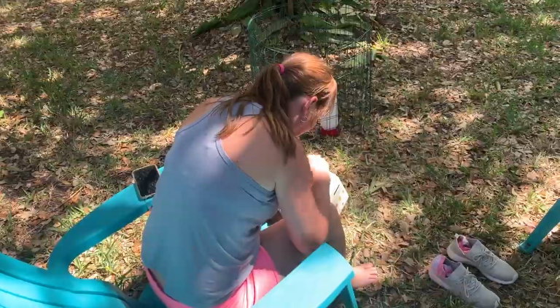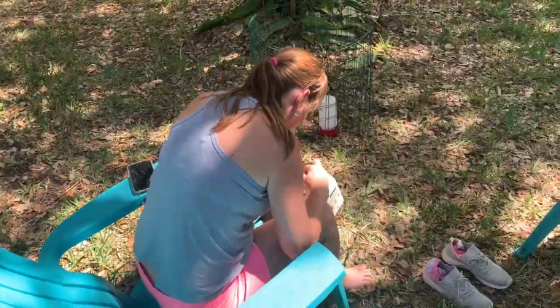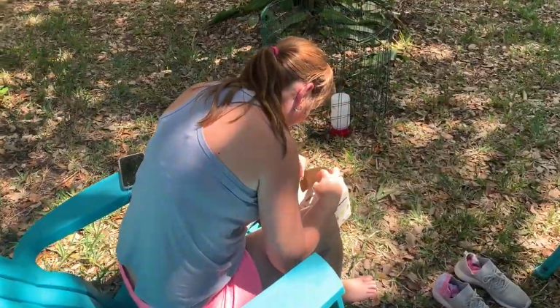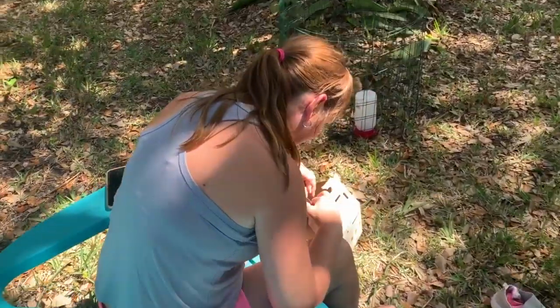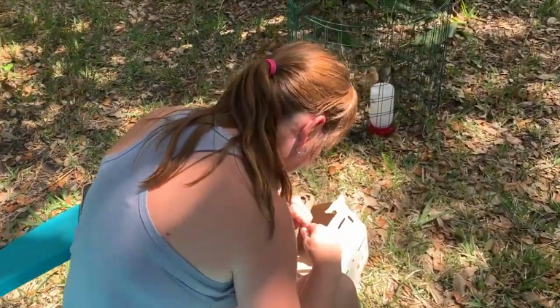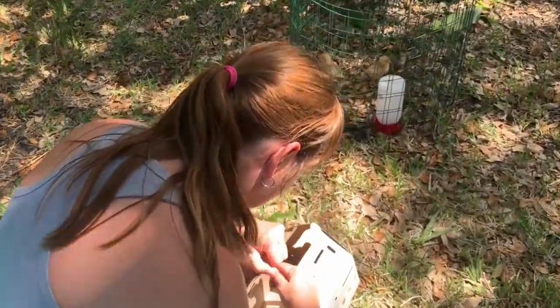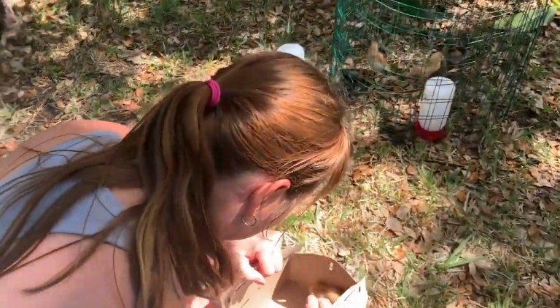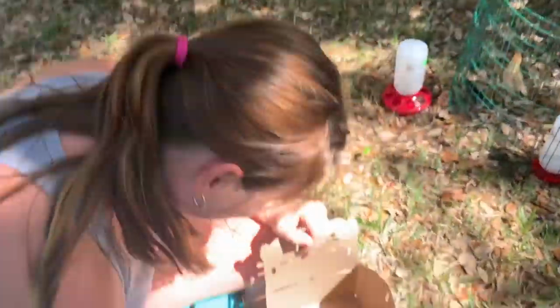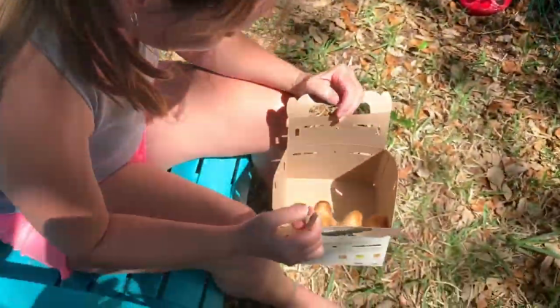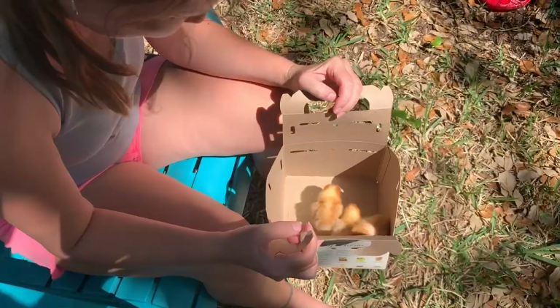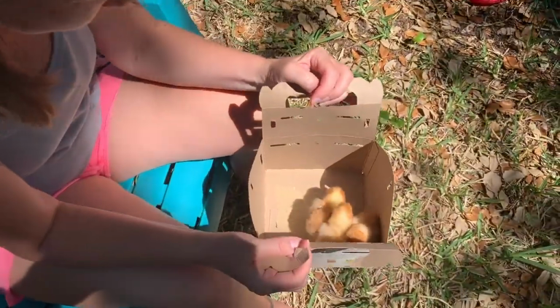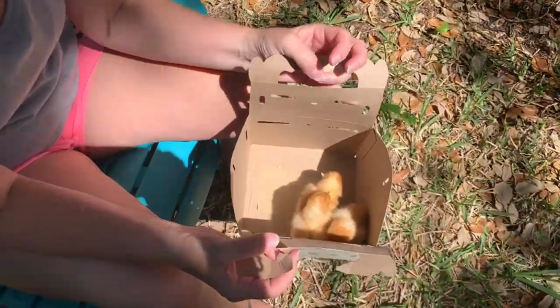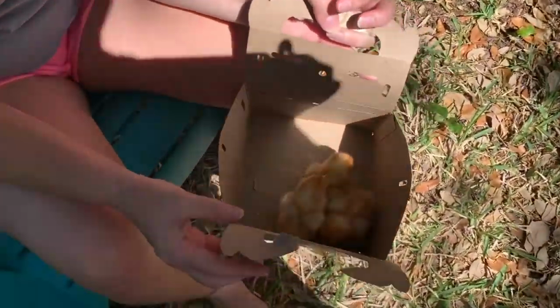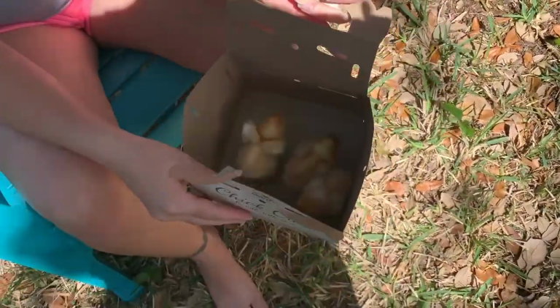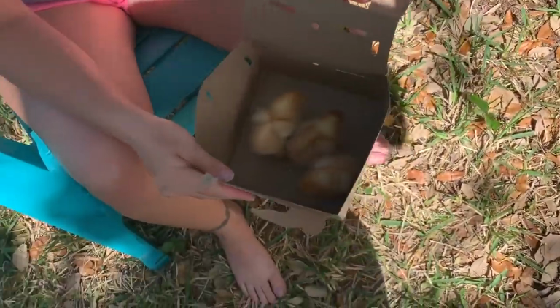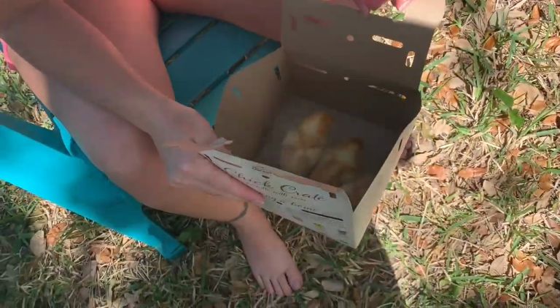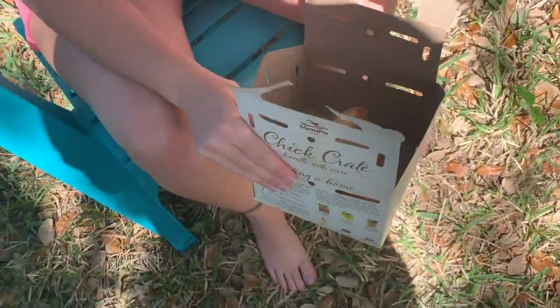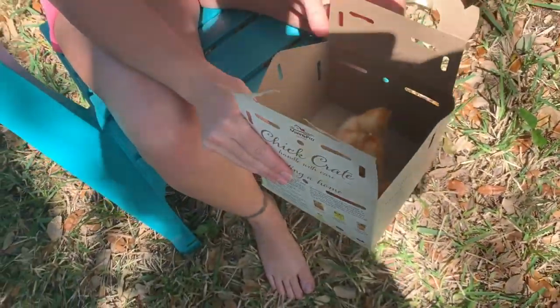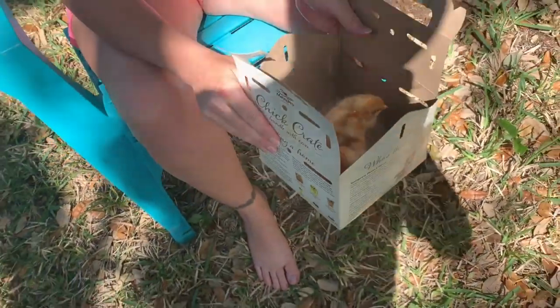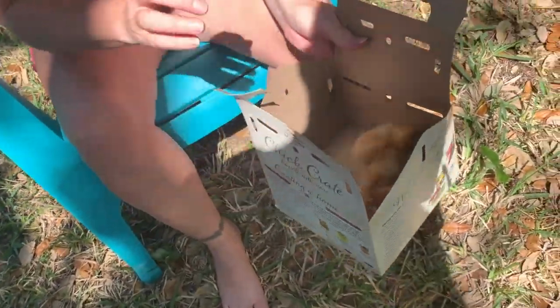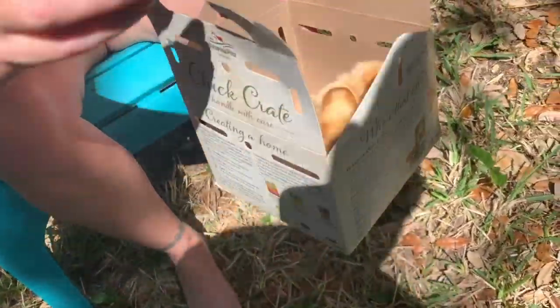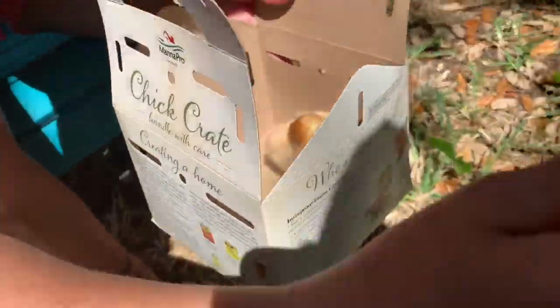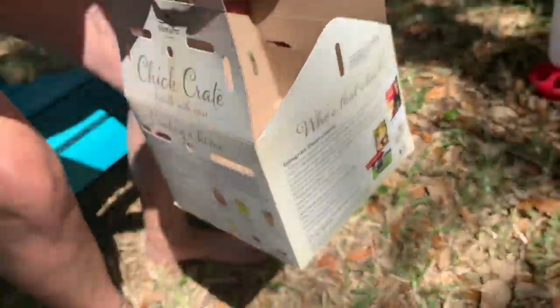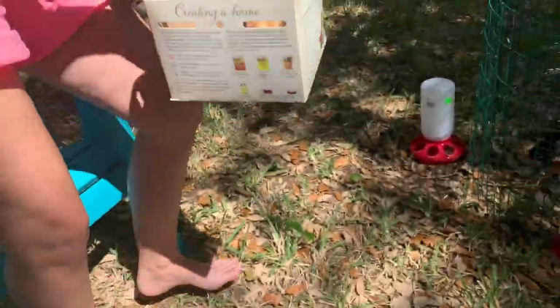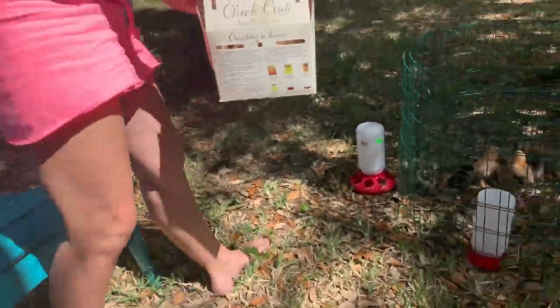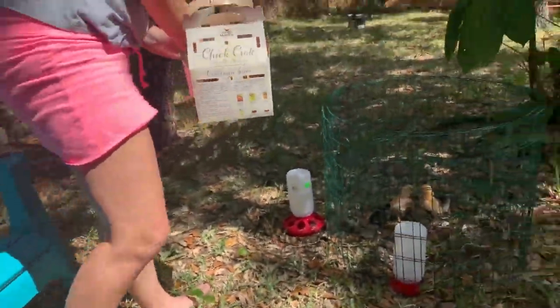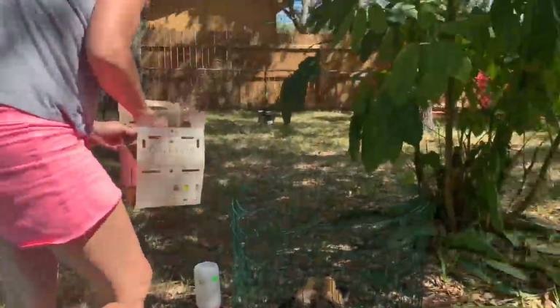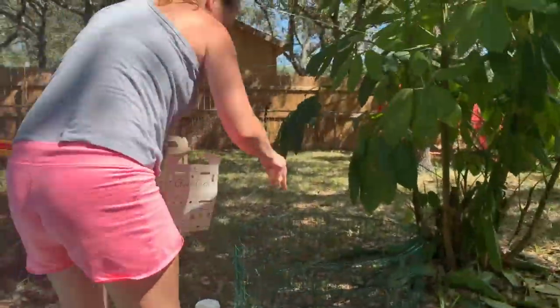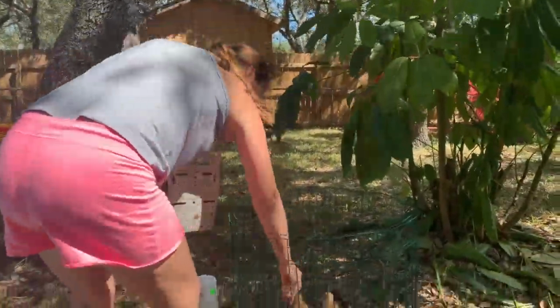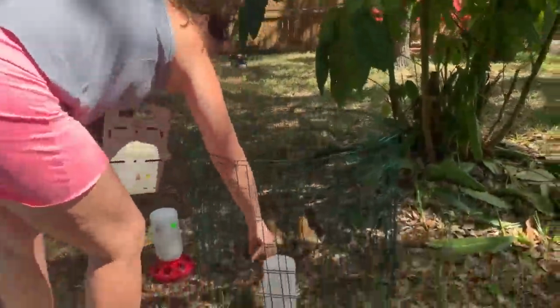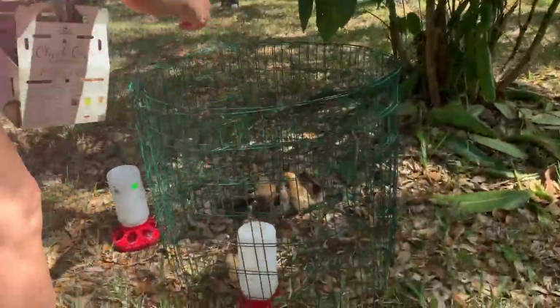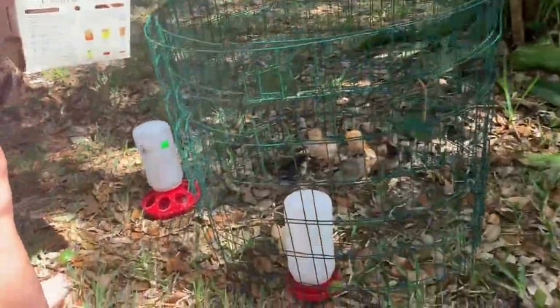Got you some more. Oh my god, they're teeny green. Curbside delivery! Oh my god, they have no feathers. These are way younger — that's alright, but they've got to get used to each other. Go on then. Oh my god, they're little fudge balls.